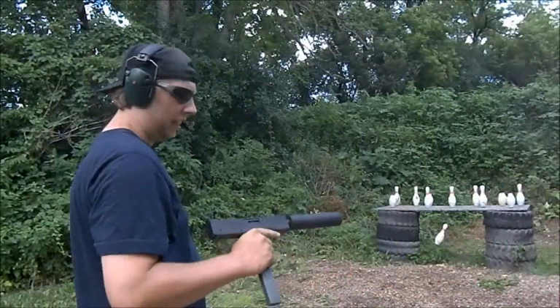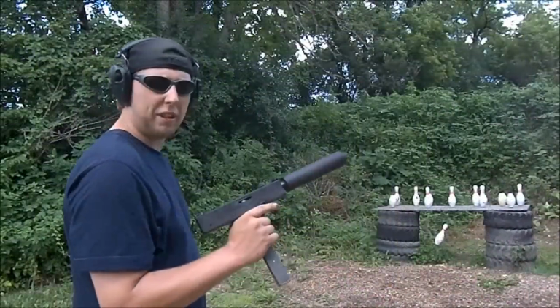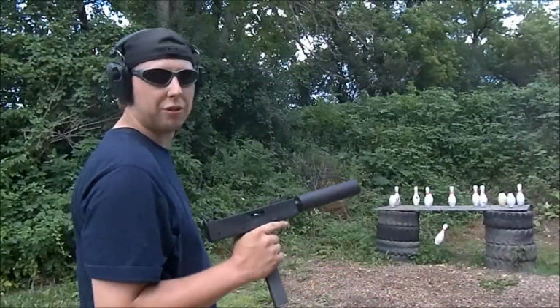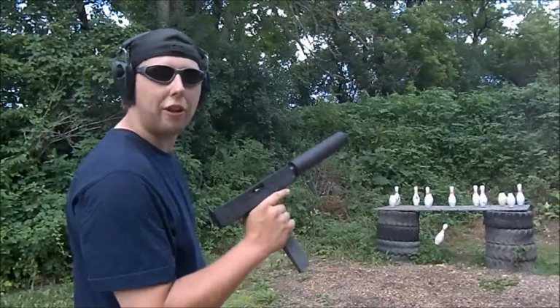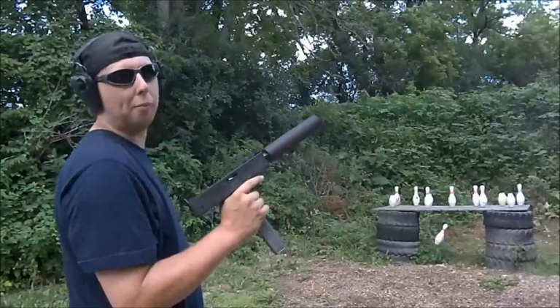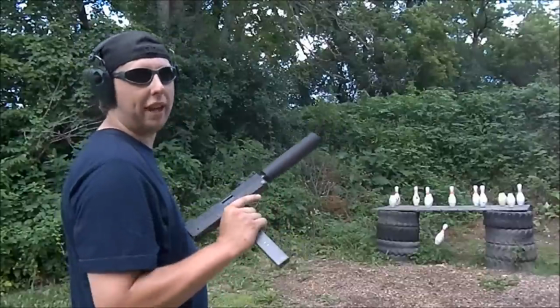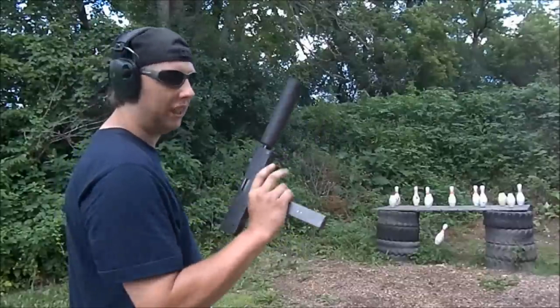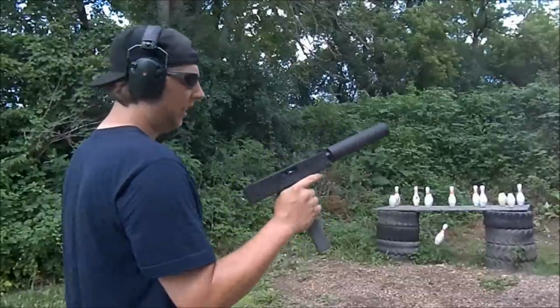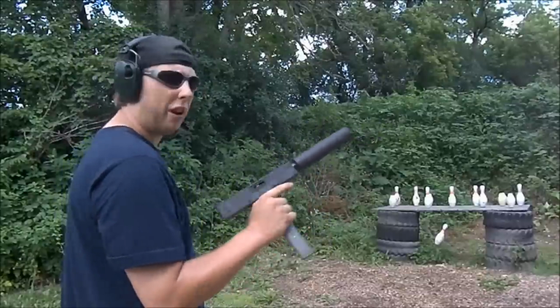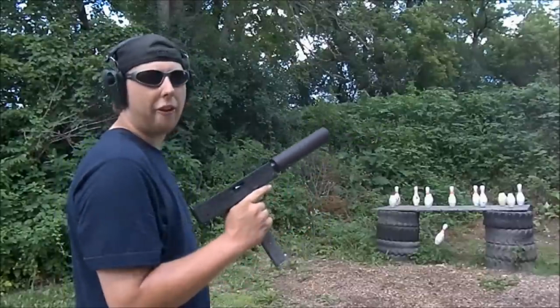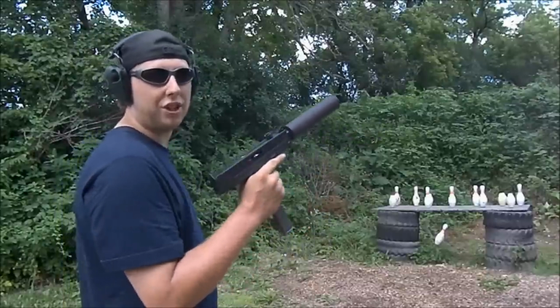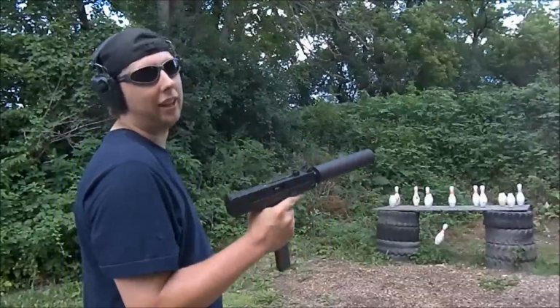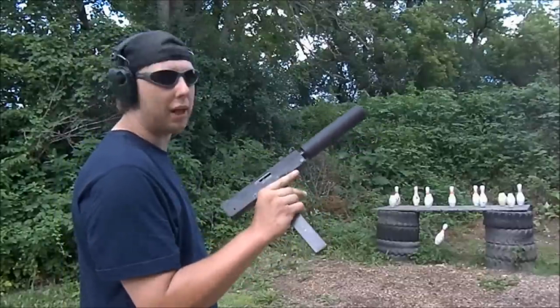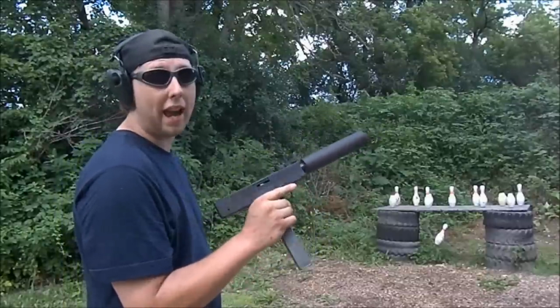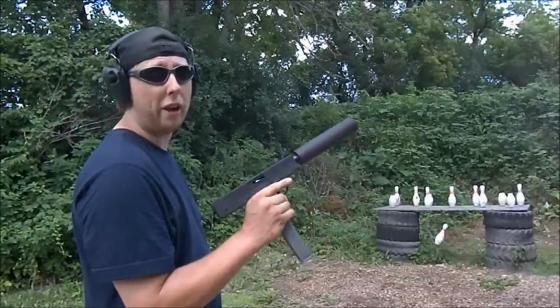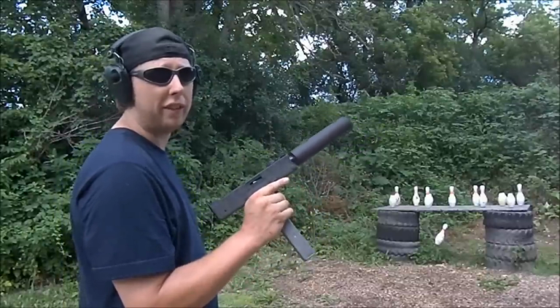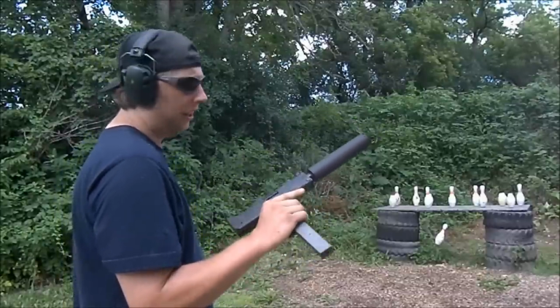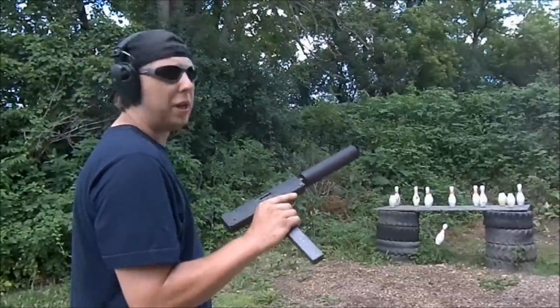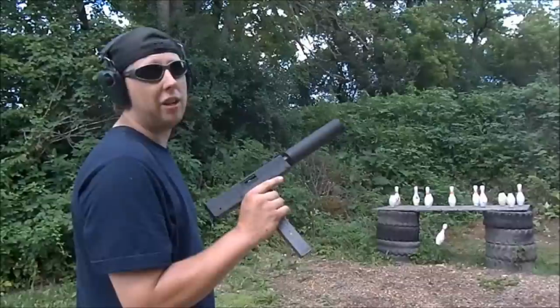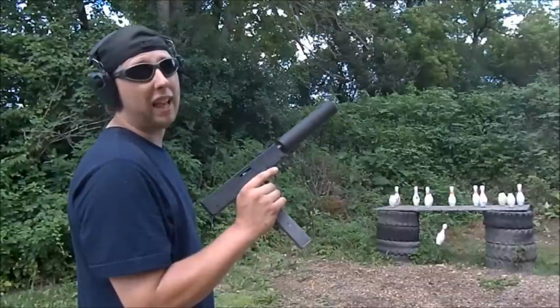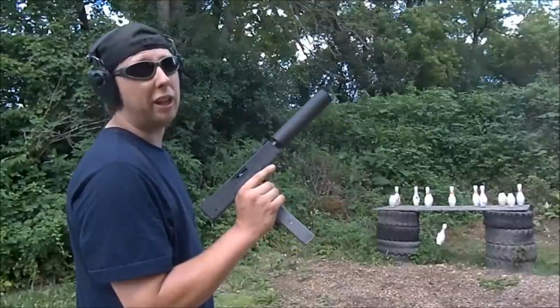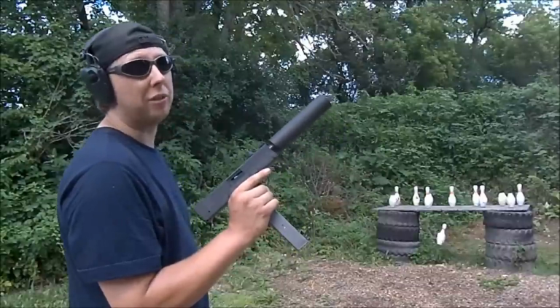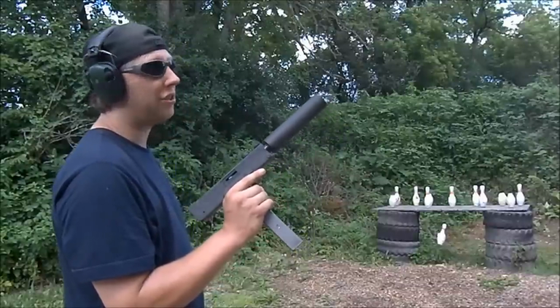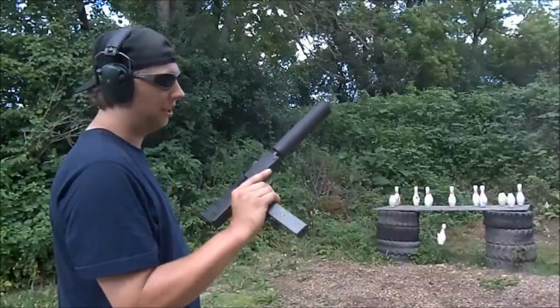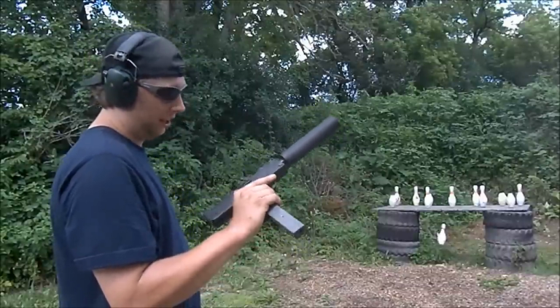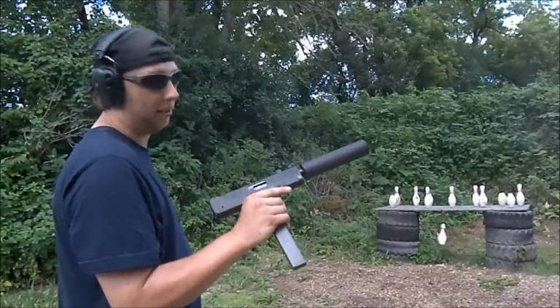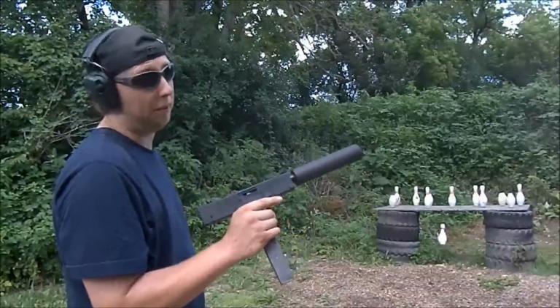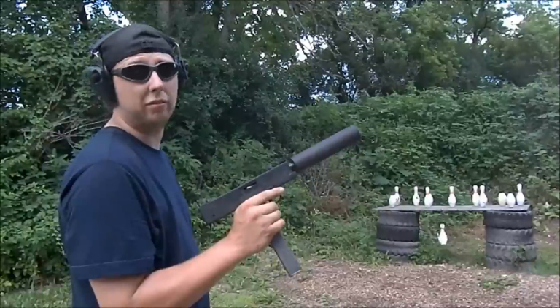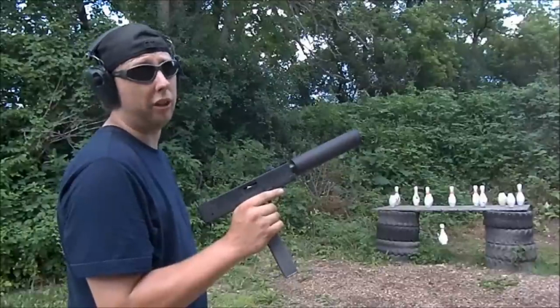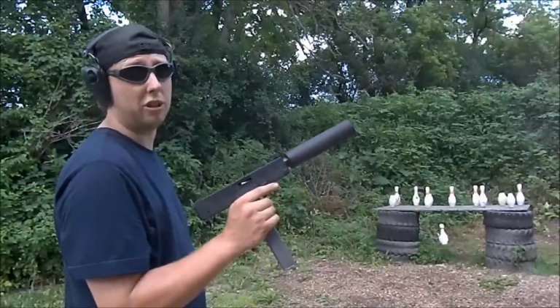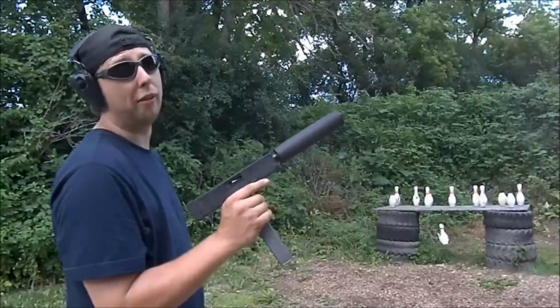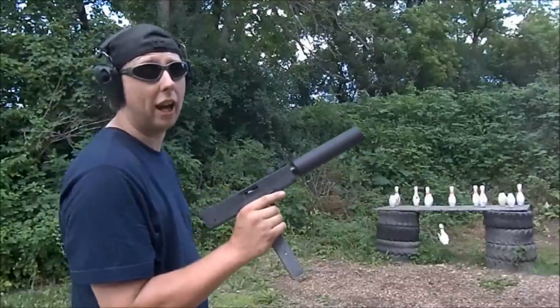I'm just going to be shooting some standard issue bowling pins. And I want to reiterate once again: if you're thinking about buying a Cobra M11, be prepared to spend a lot of money replacing parts, and maybe even going to the emergency room if you're not careful.